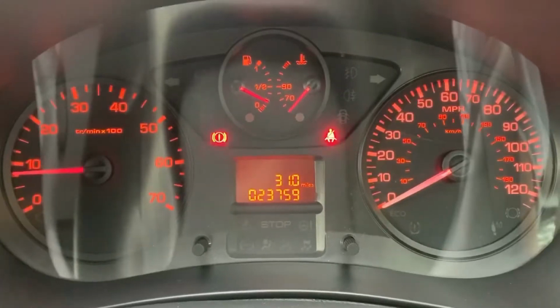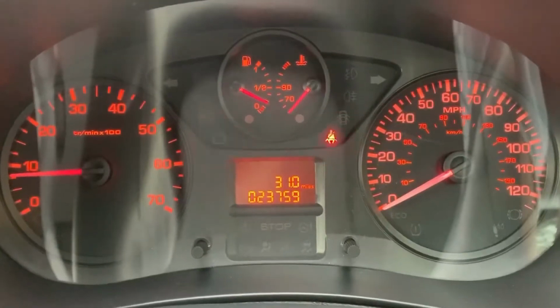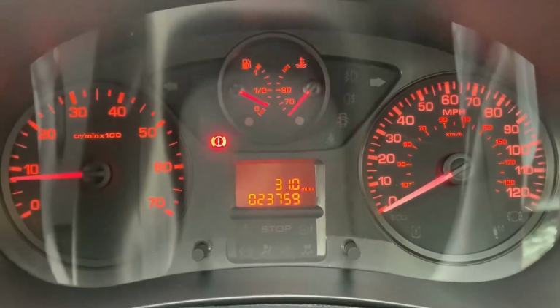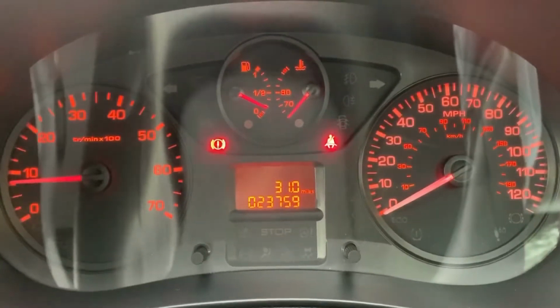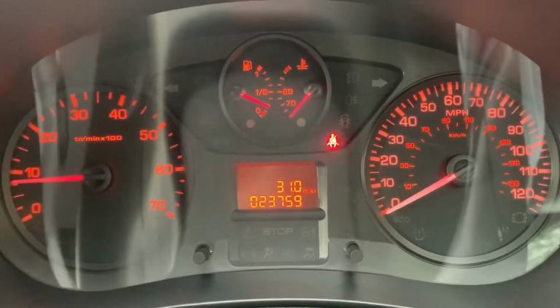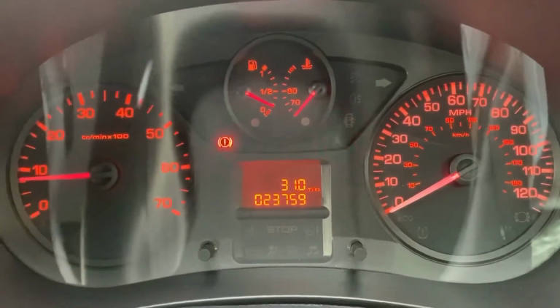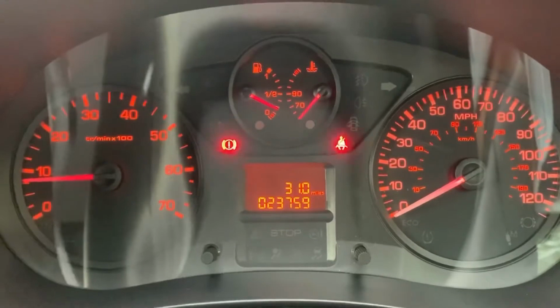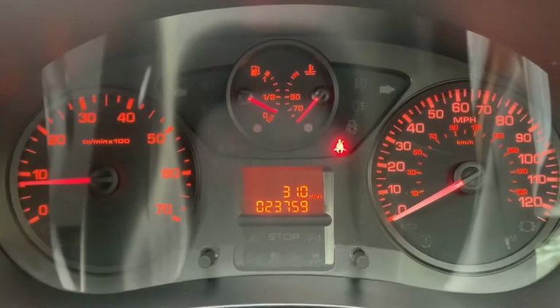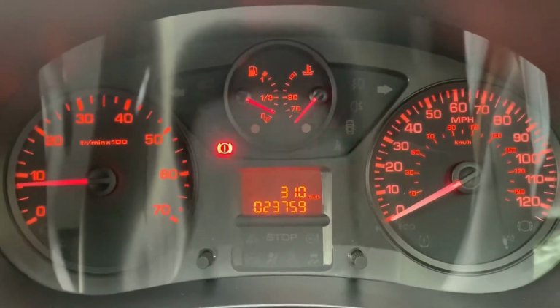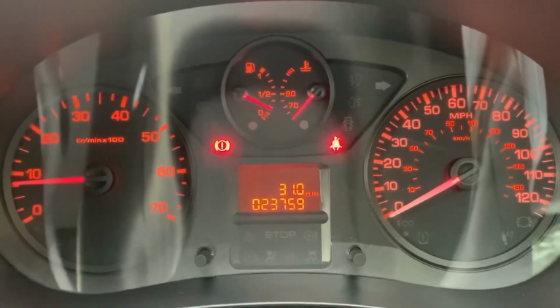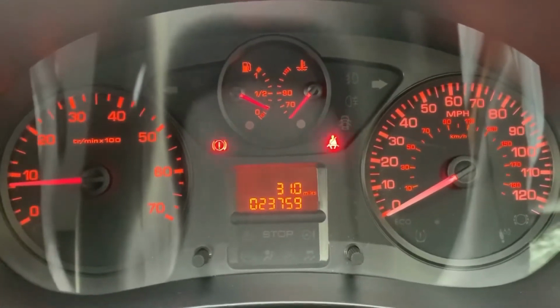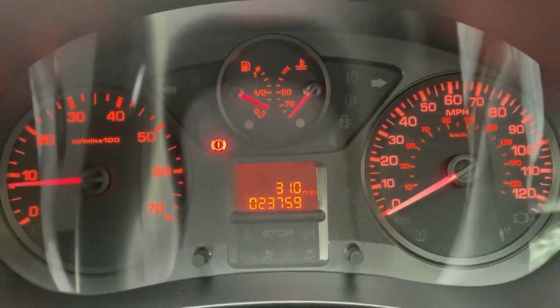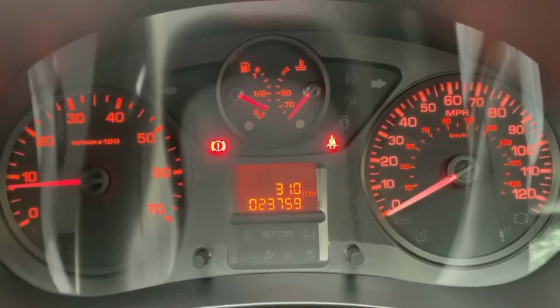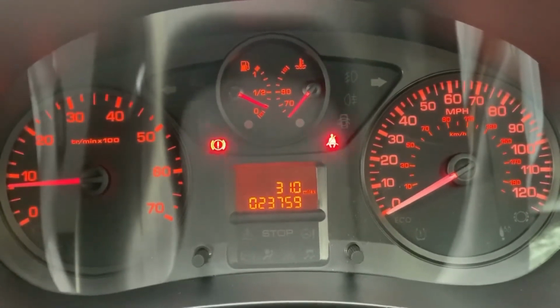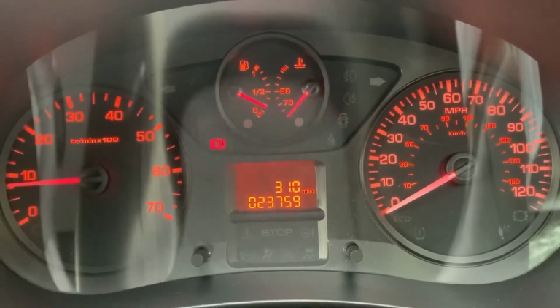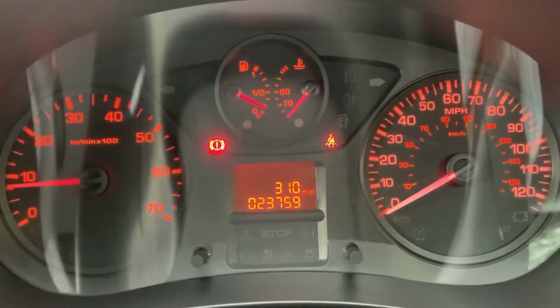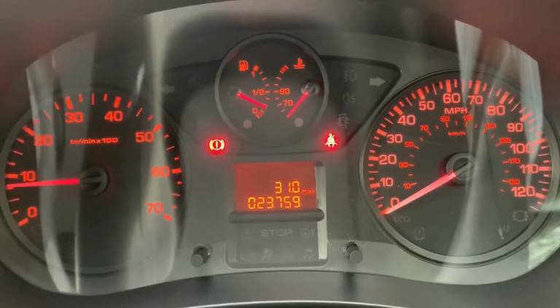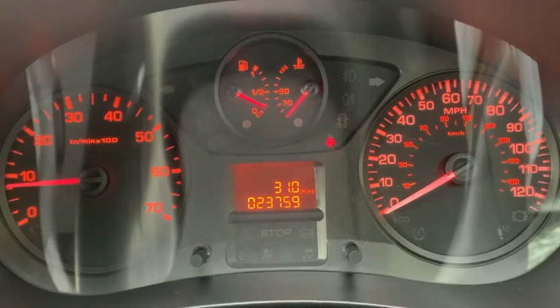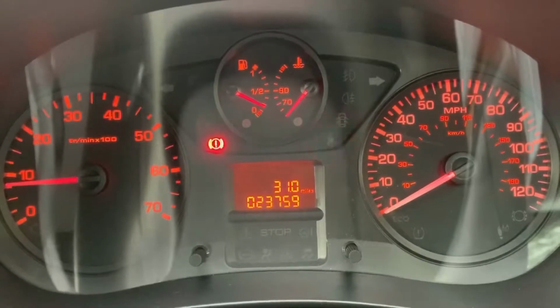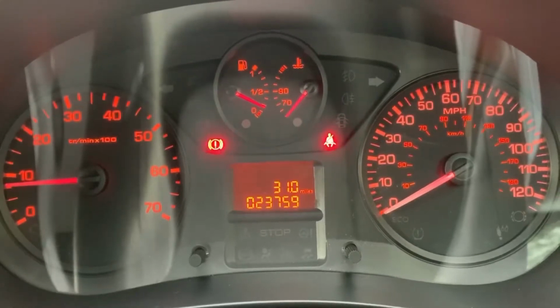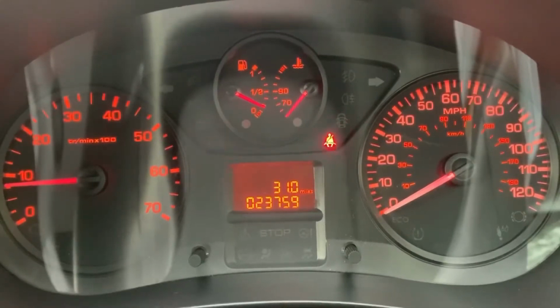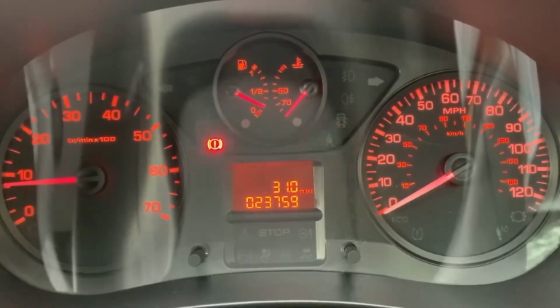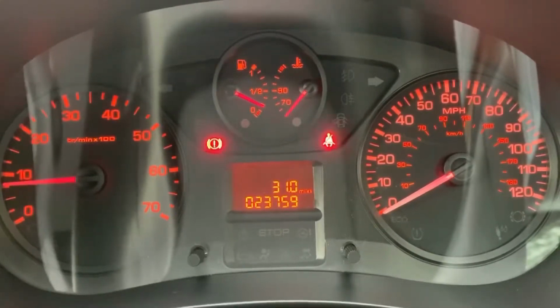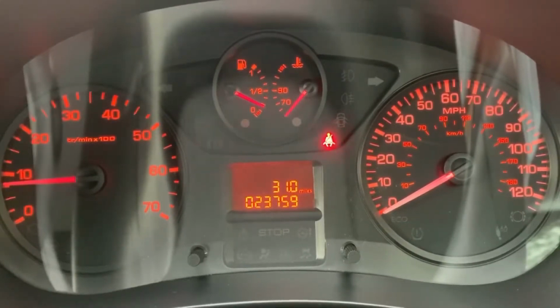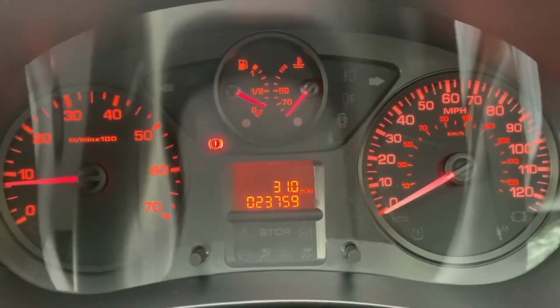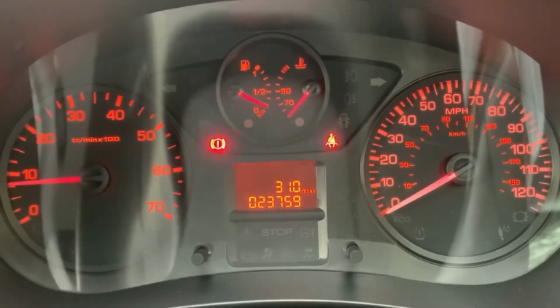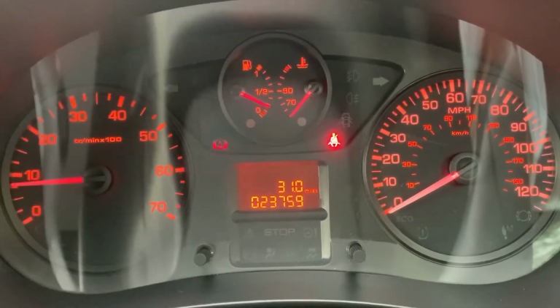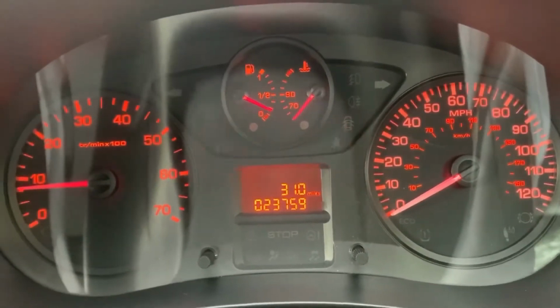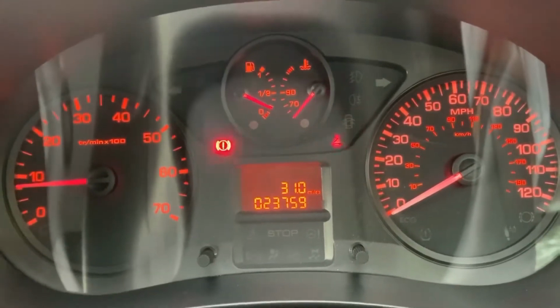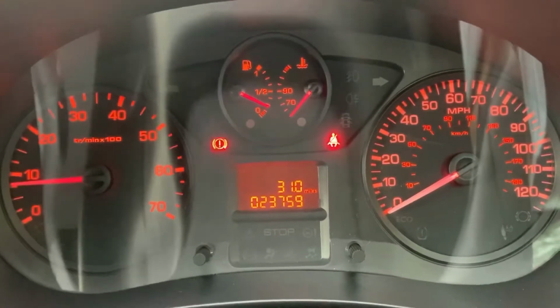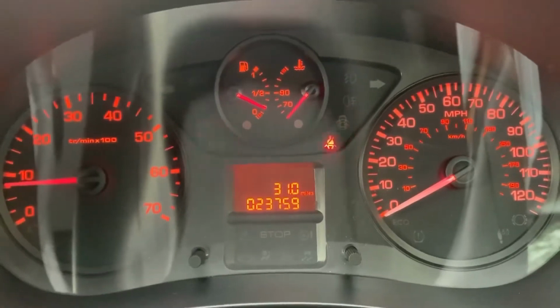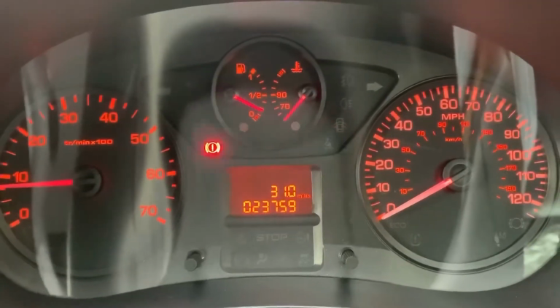Now inside the van we're going to start with the dials. On the left hand side we have the rev counter and on the right hand side the speedometer. In the middle you can see the total miles which are 23,759, and above that we have the coolant temperature gauge and the fuel gauge.